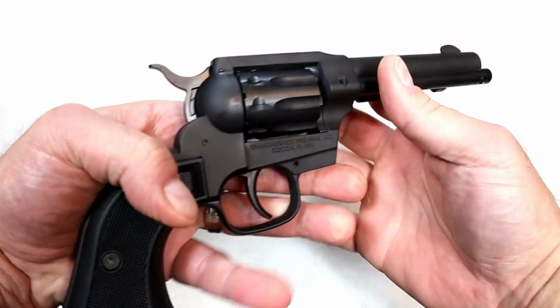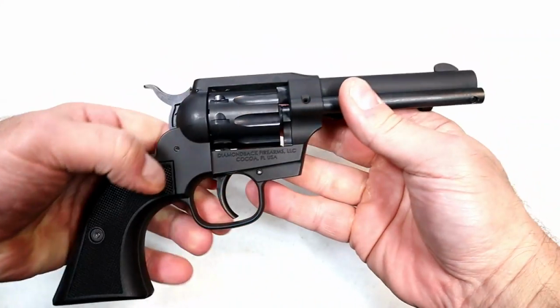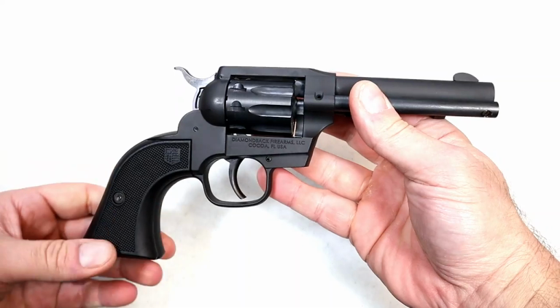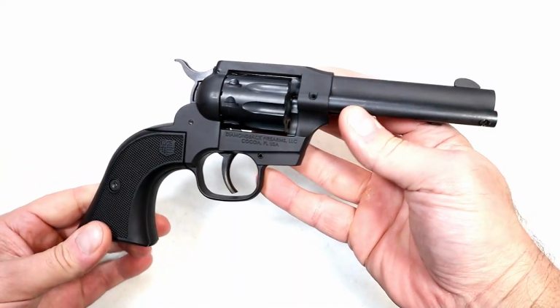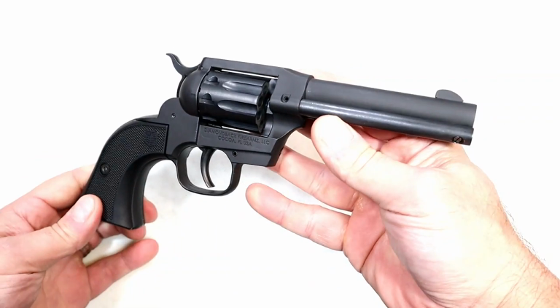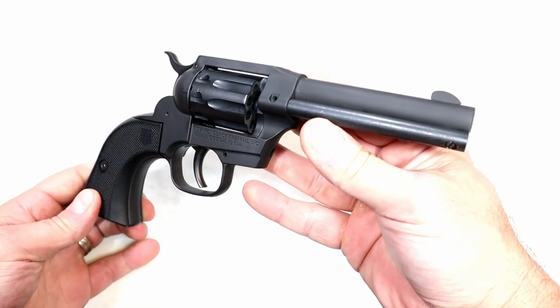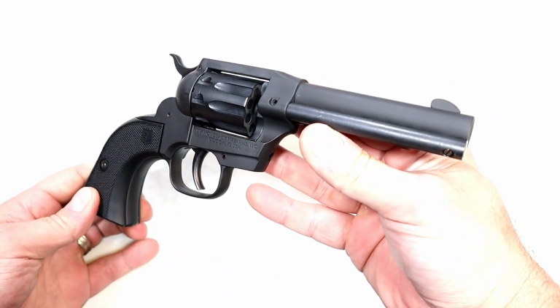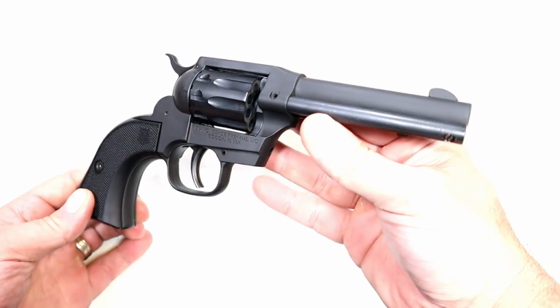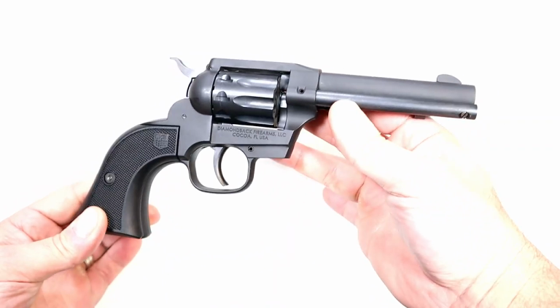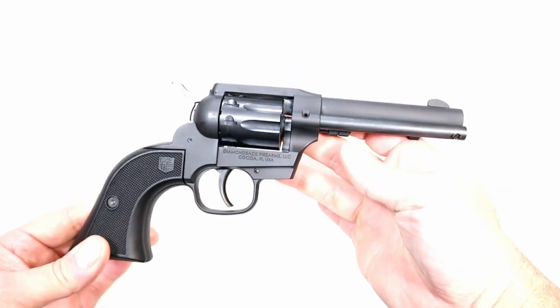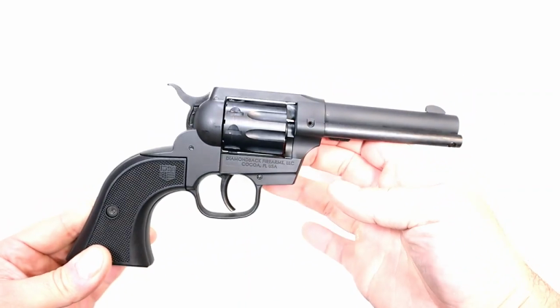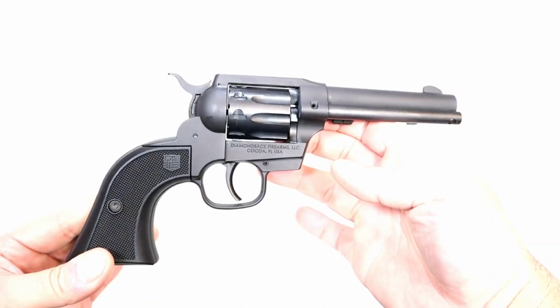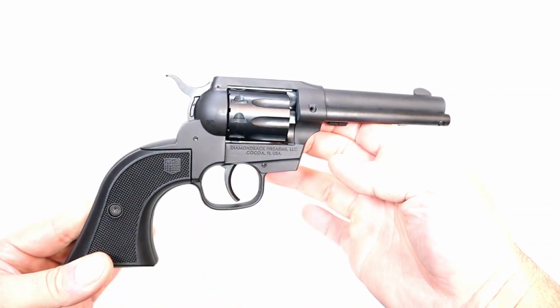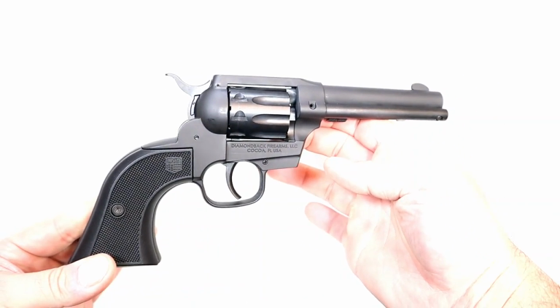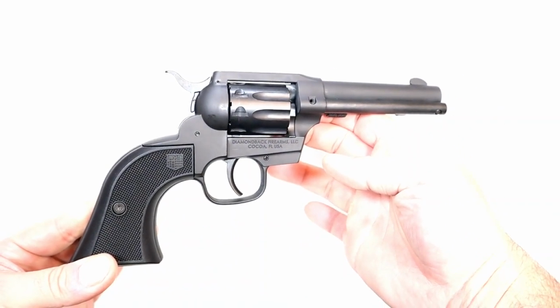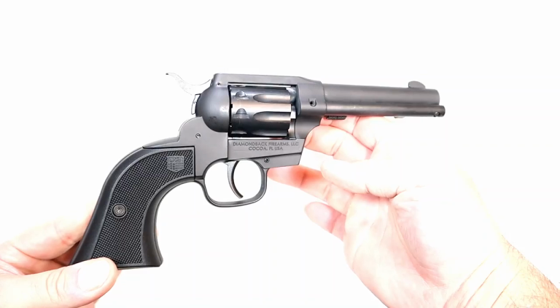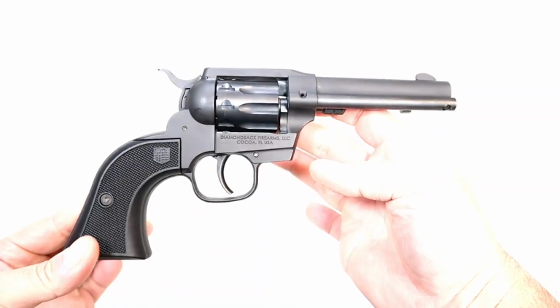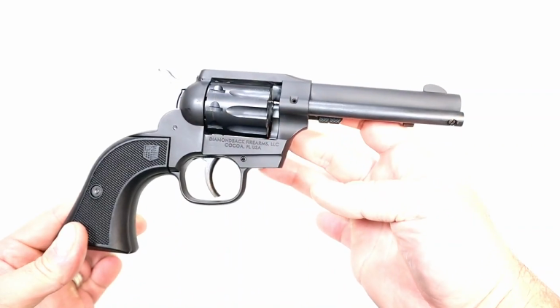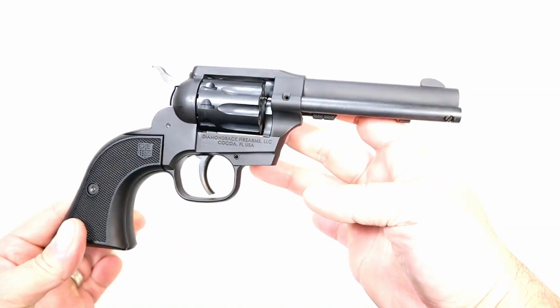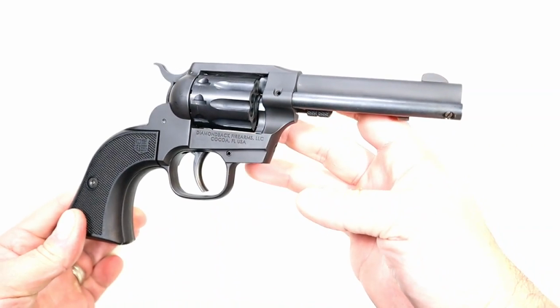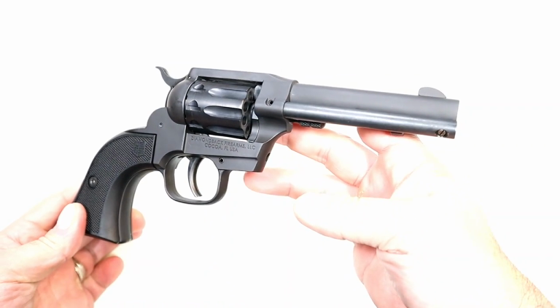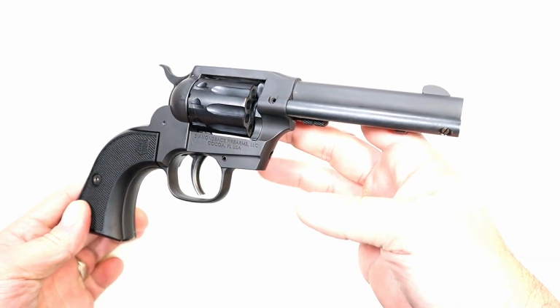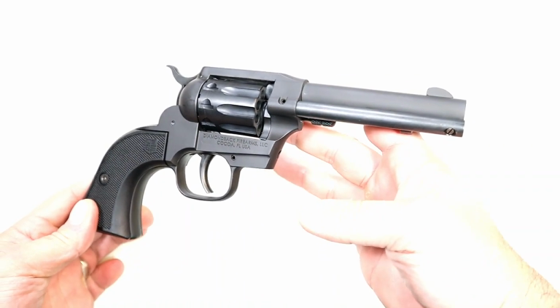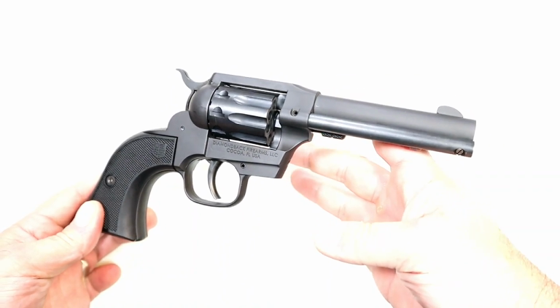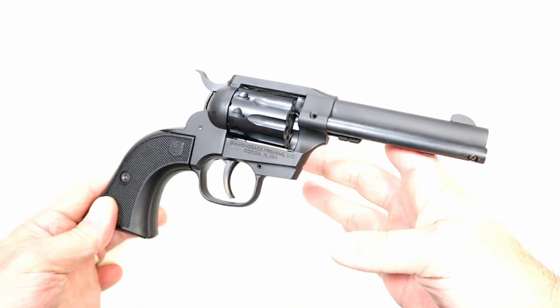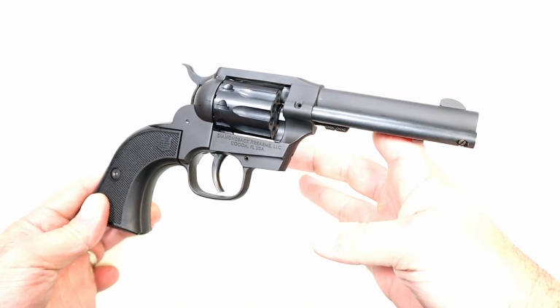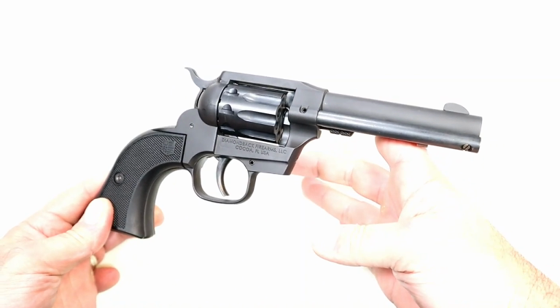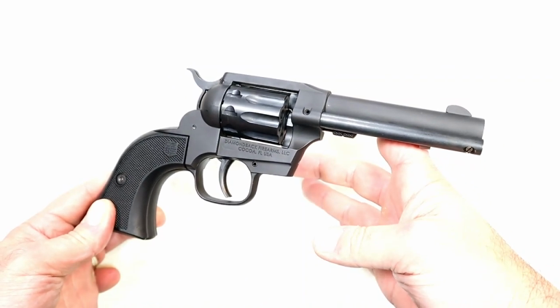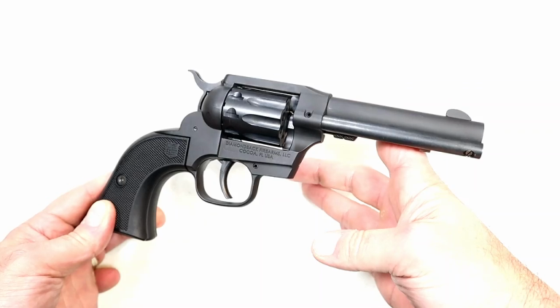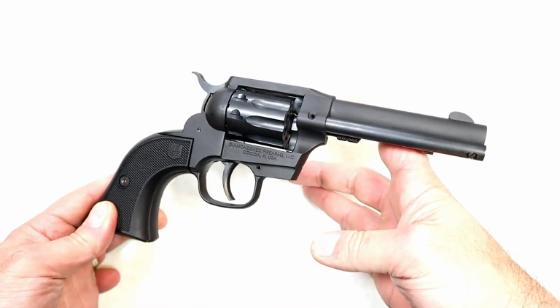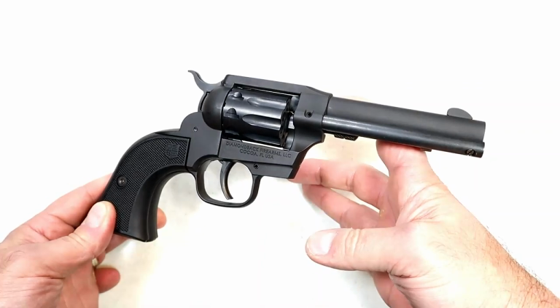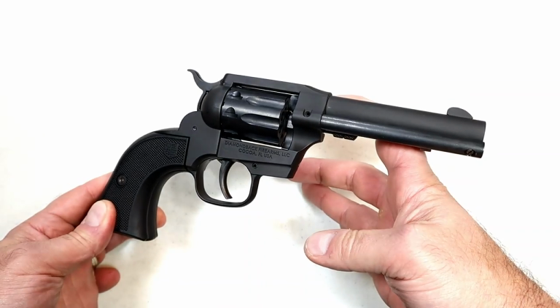Overall, it became very popular right out of the gate. A lot of people were interested in the Sidekick because it offers quite a bit for $320. Speaking of the cylinders, people were wondering how hard it is to change them out.